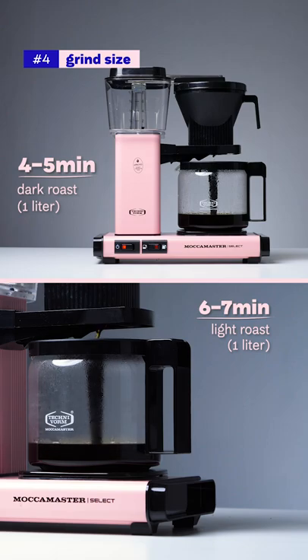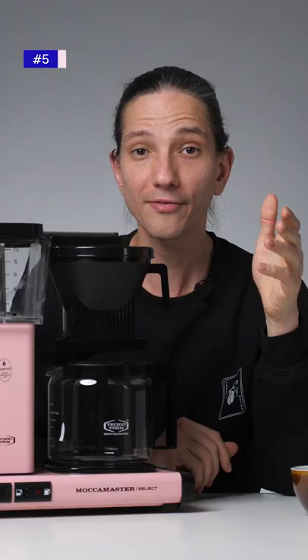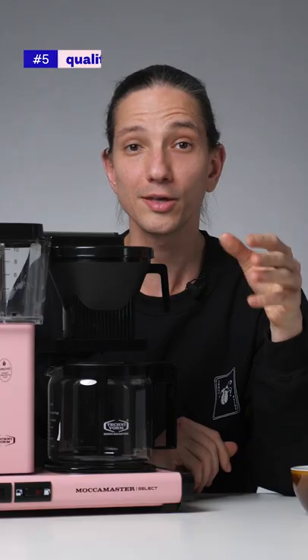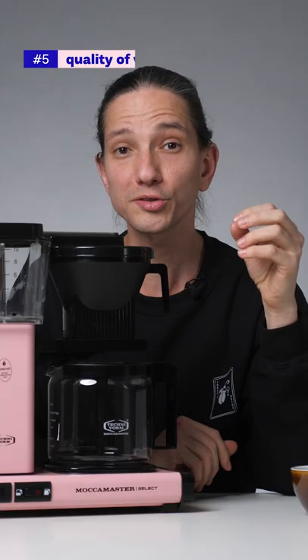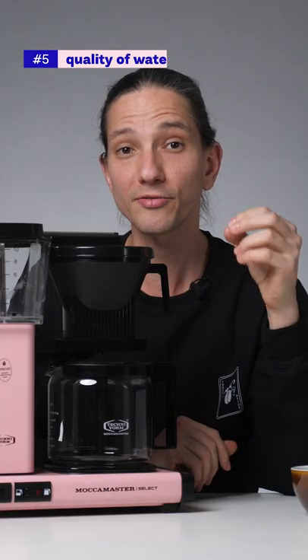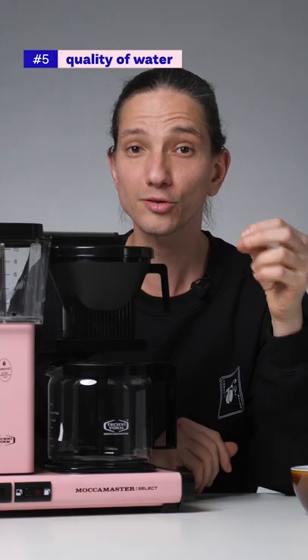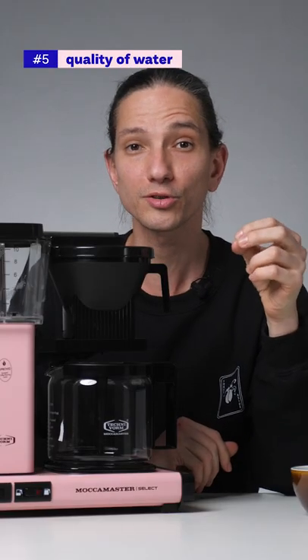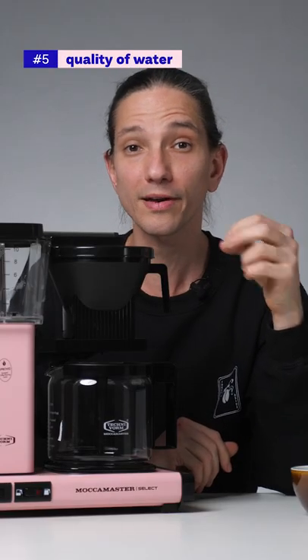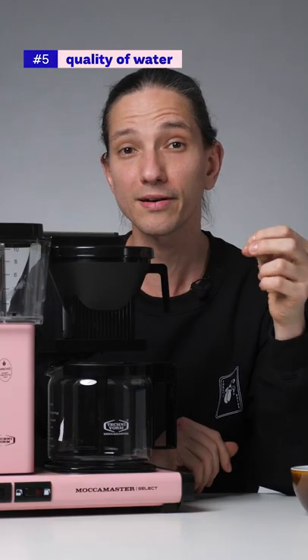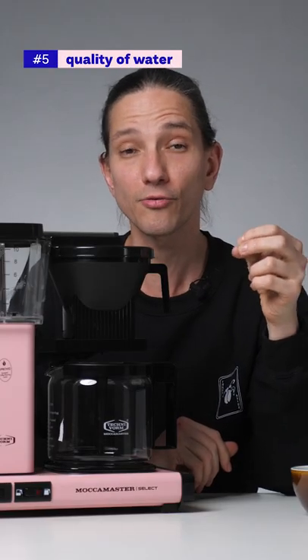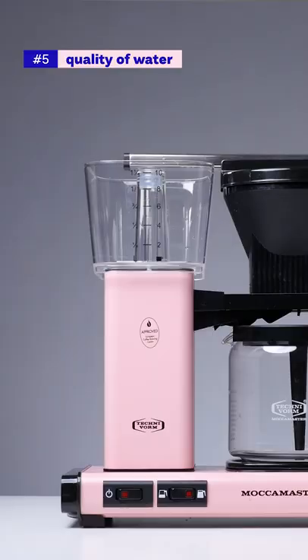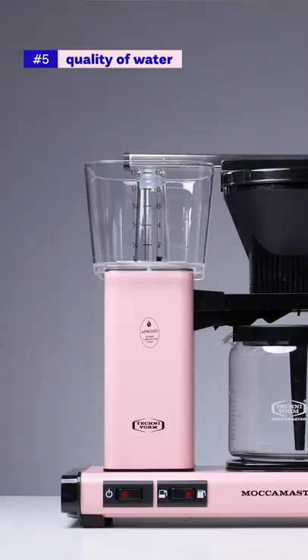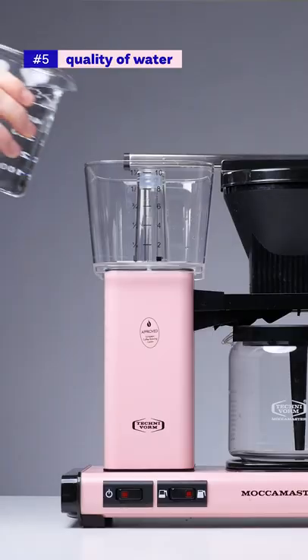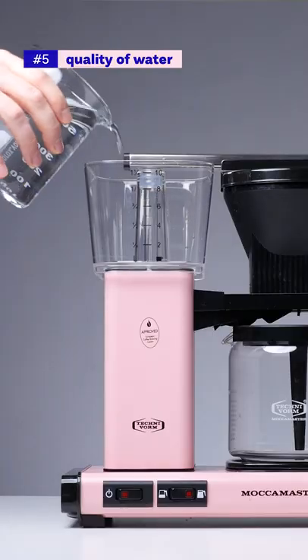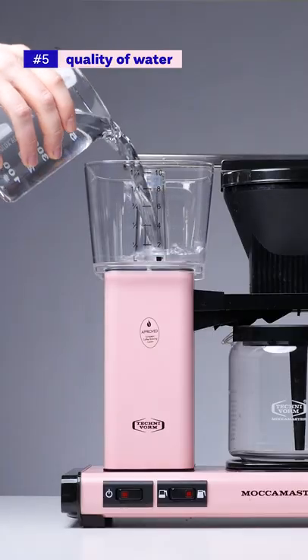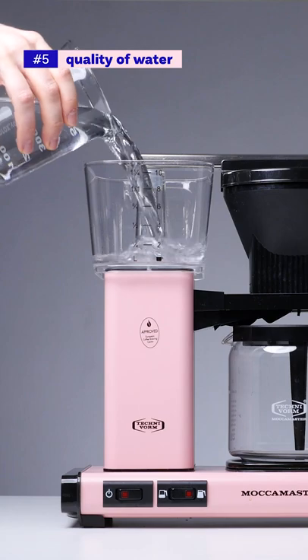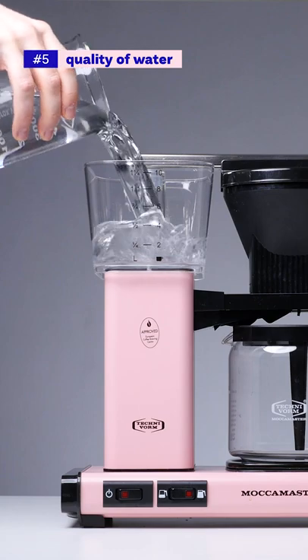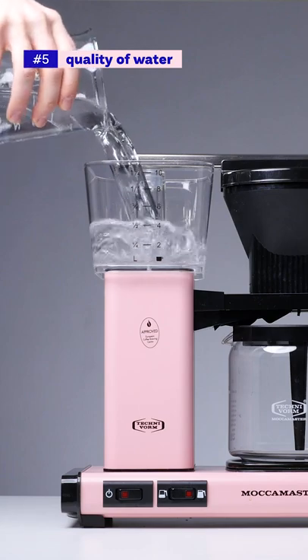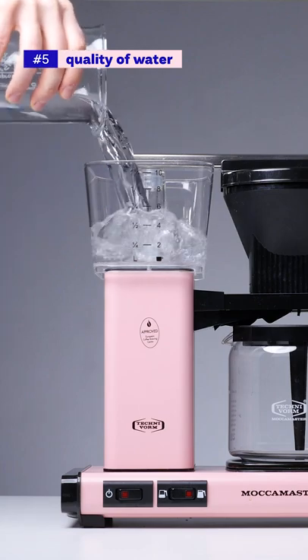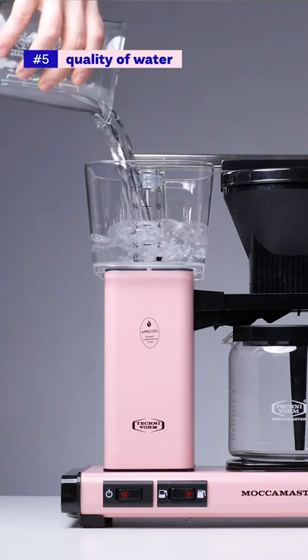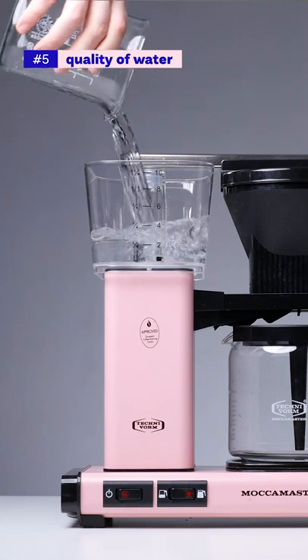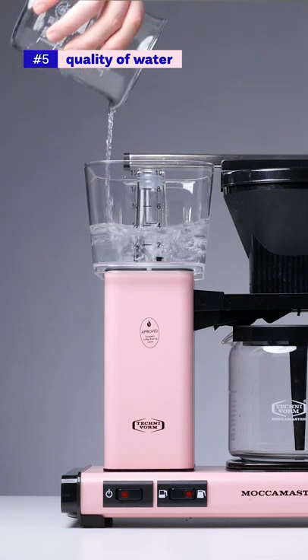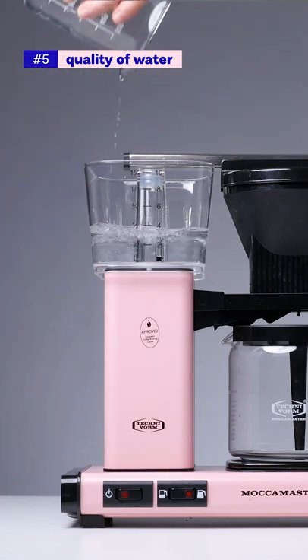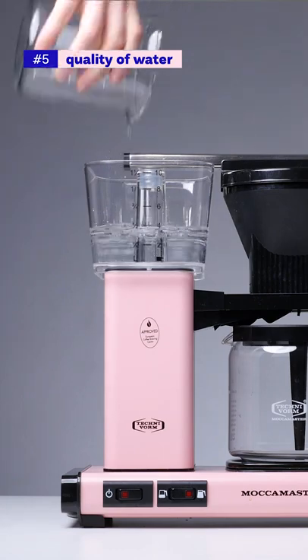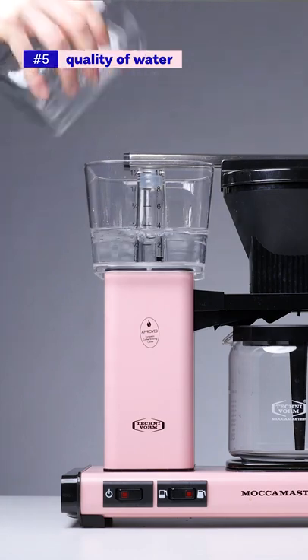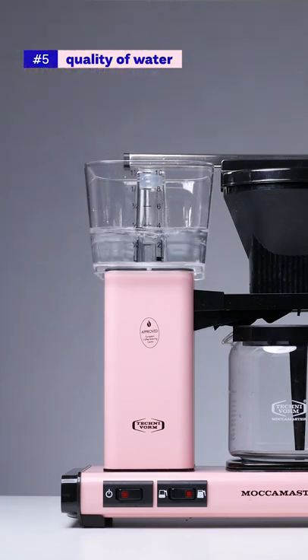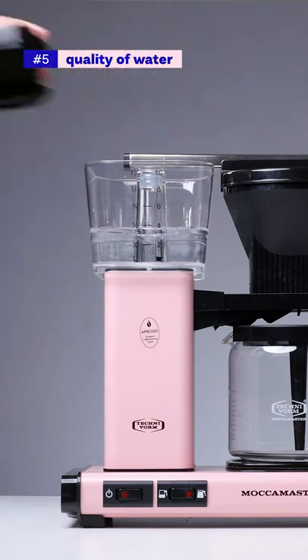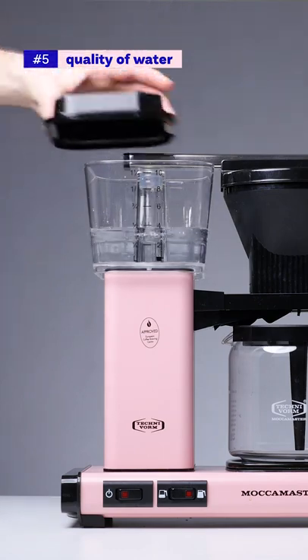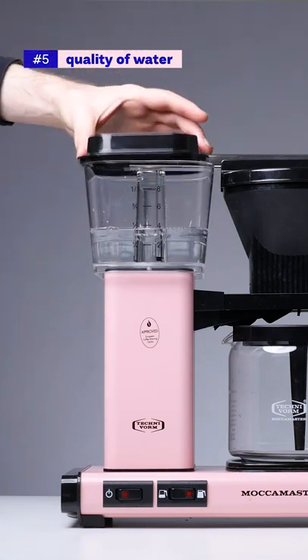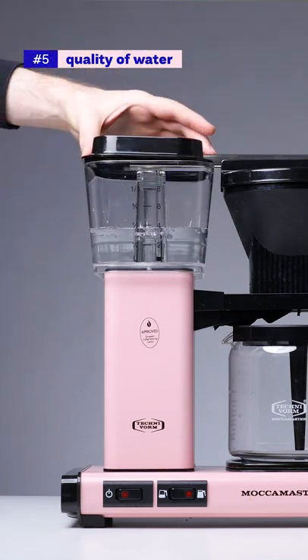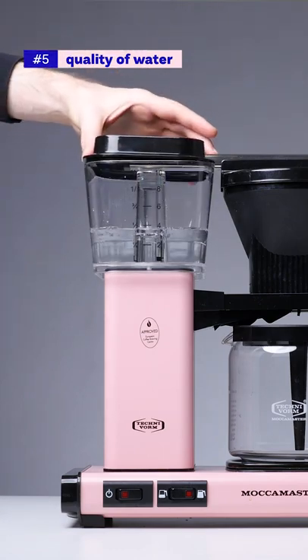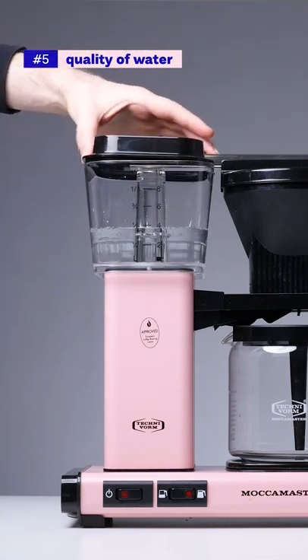5. Use clean filter water regularly for brewing the coffee. Hard tap water will build limescale within the heating element, leading to a brew with less clarity.